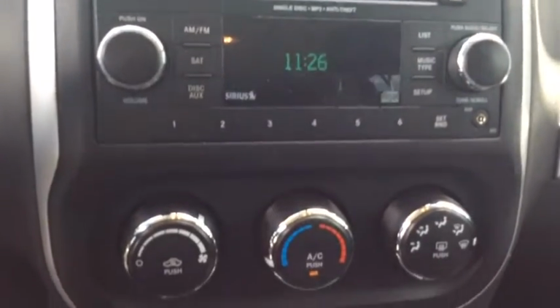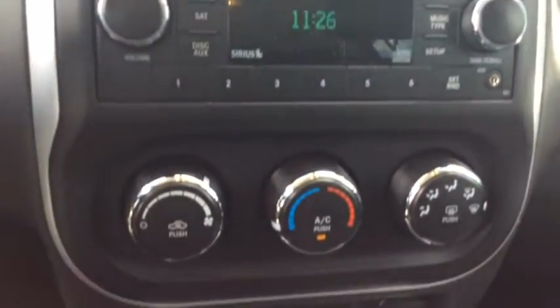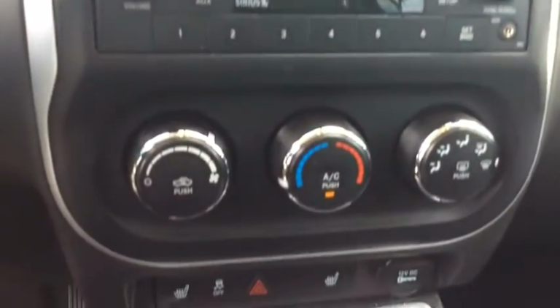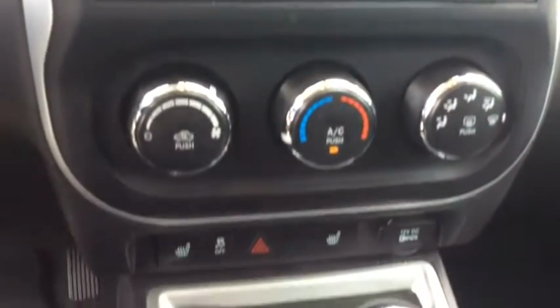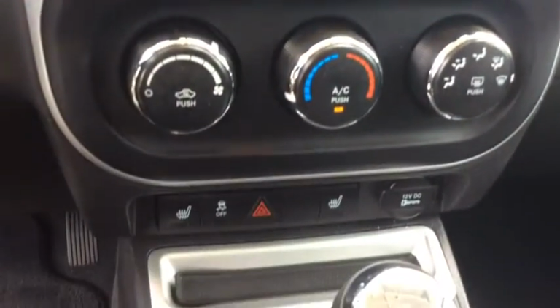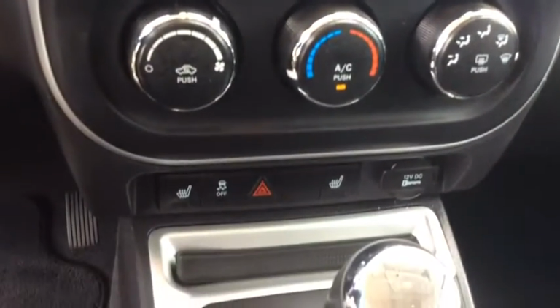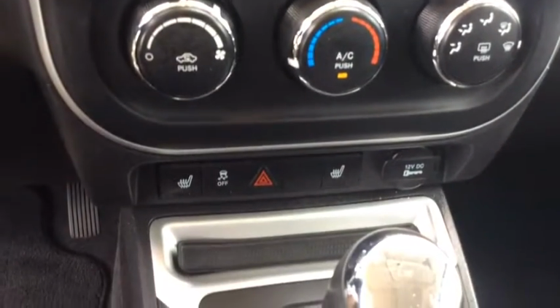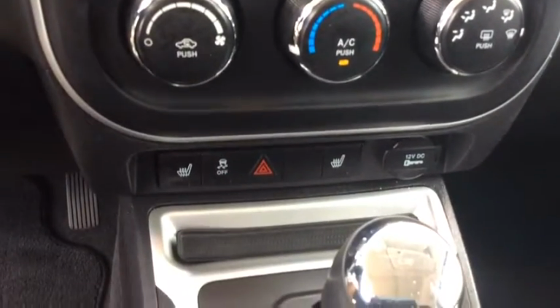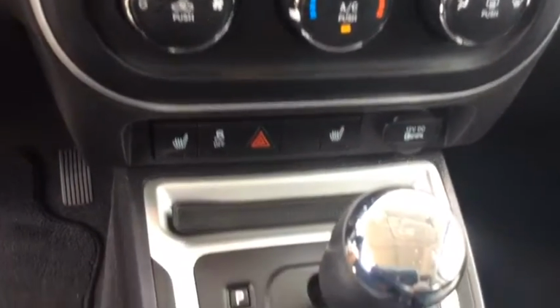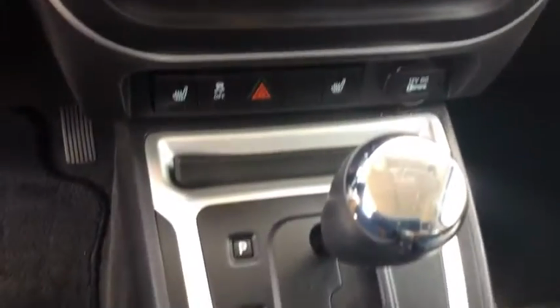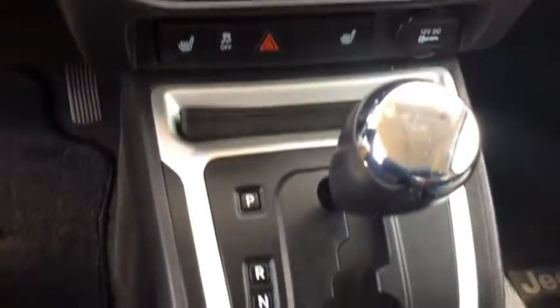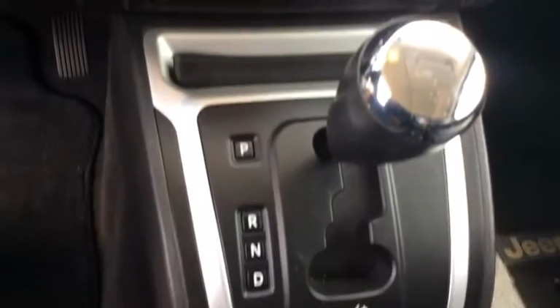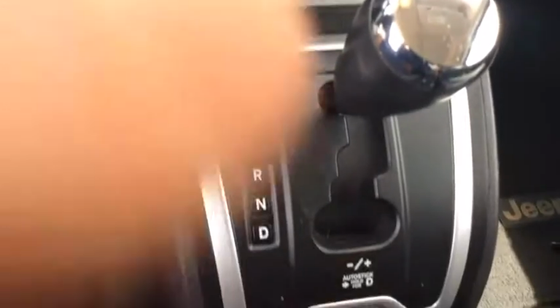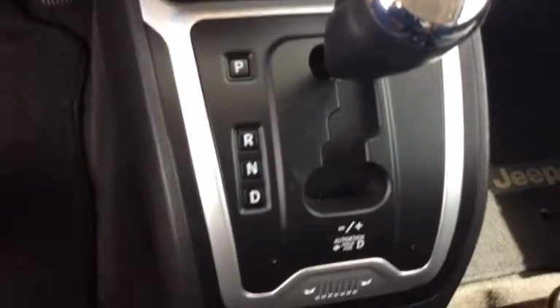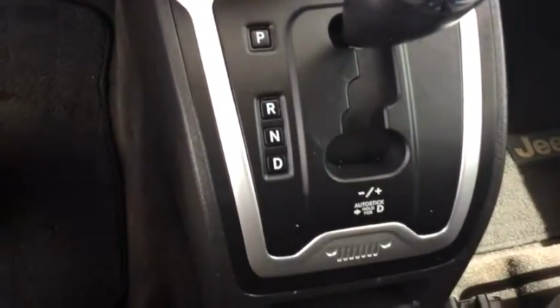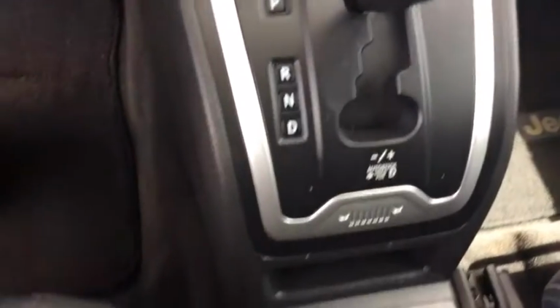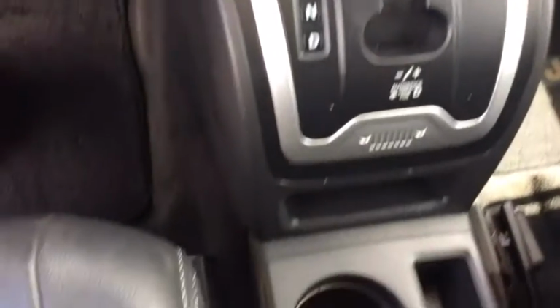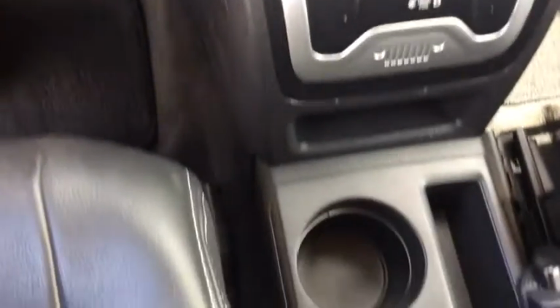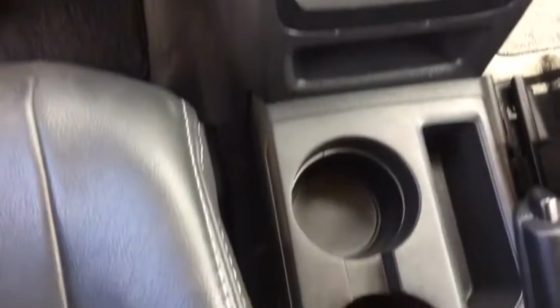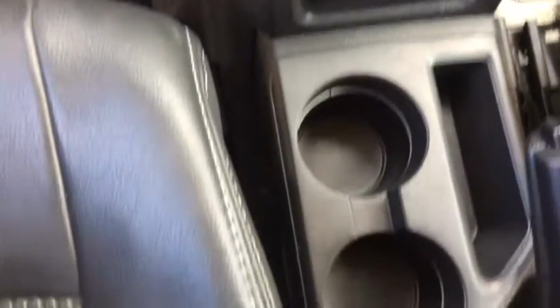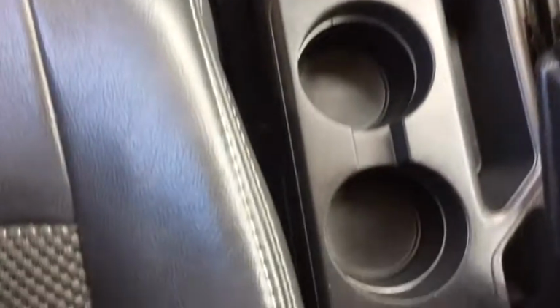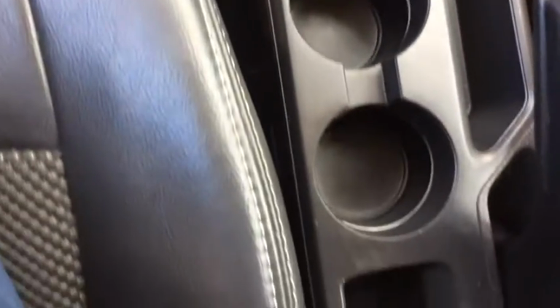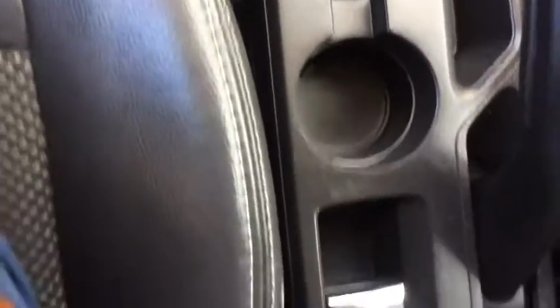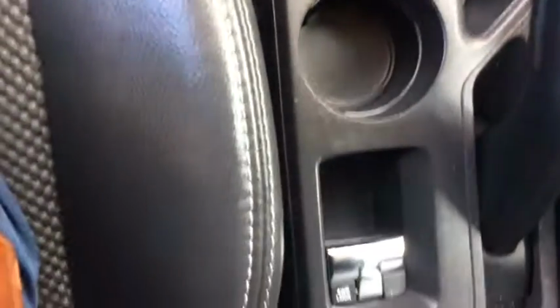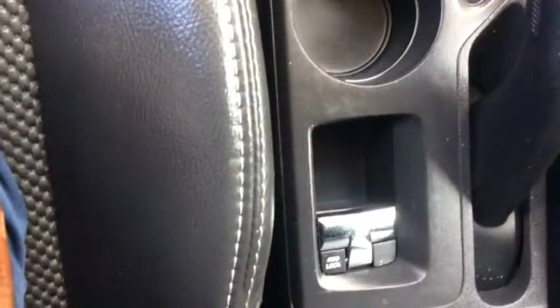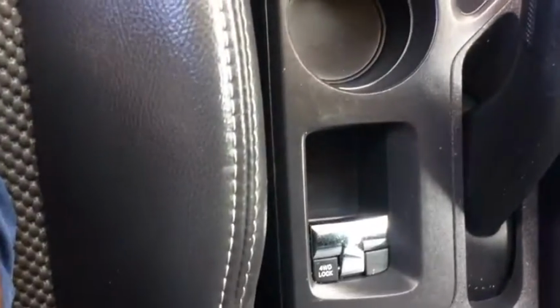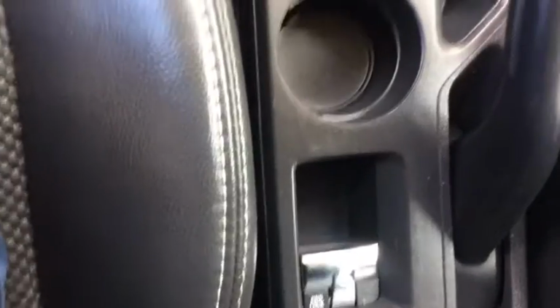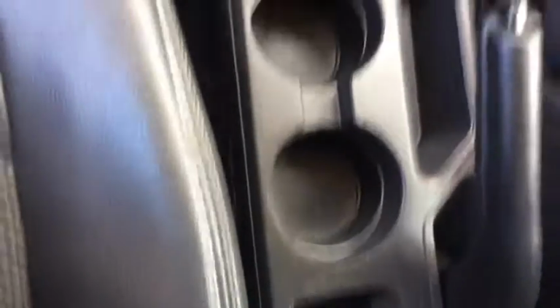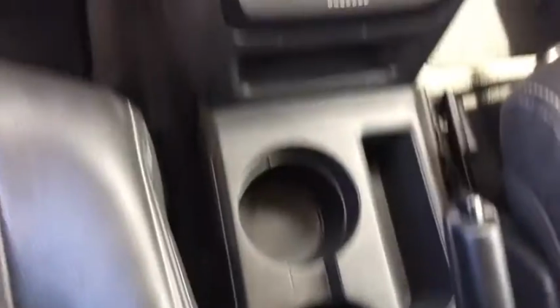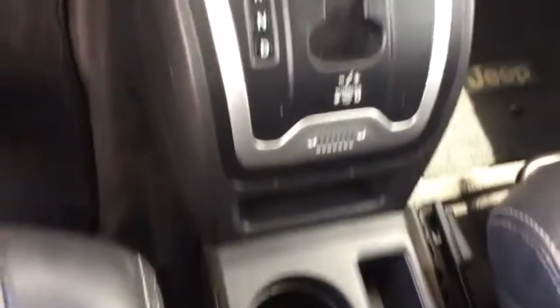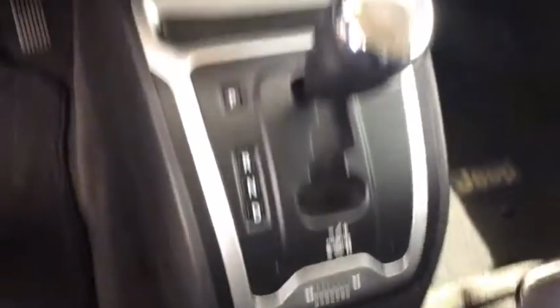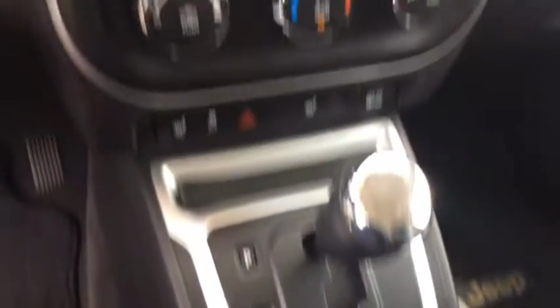Tilt steering wheel, body color door handles, tinted glass, low tire pressure warning, four-piece floor mat set. Take this vehicle for a spin and see why so many shoppers are now proud owners.